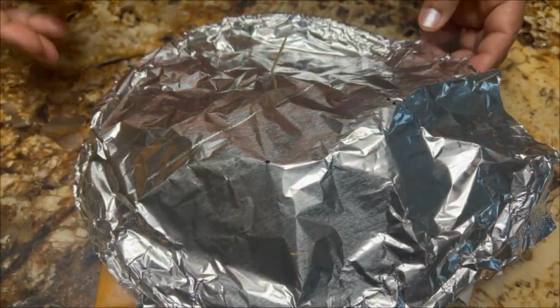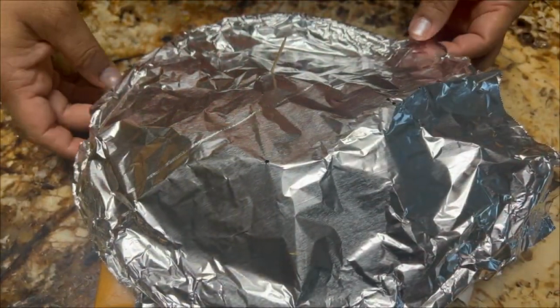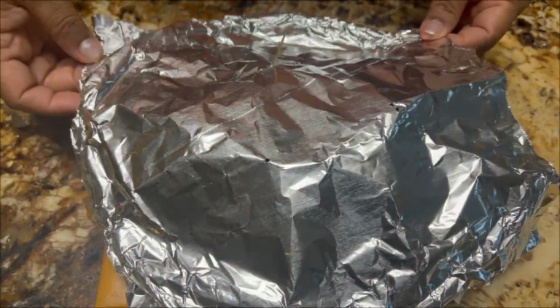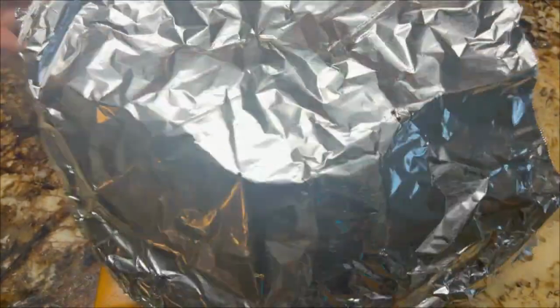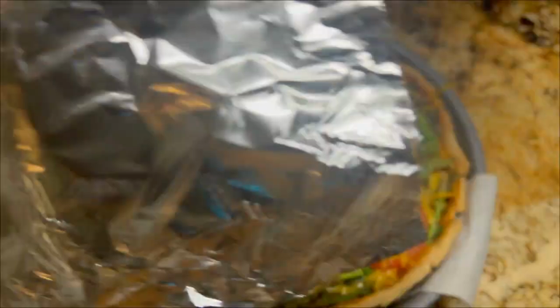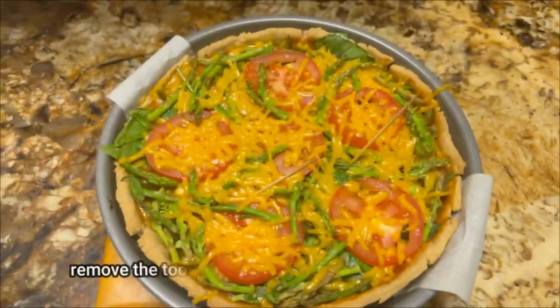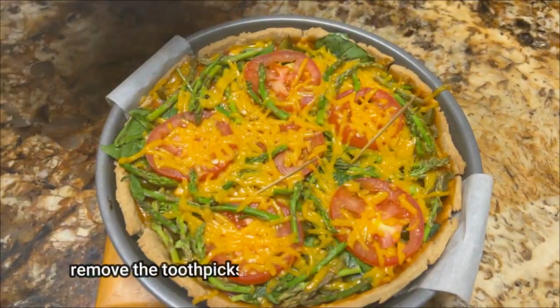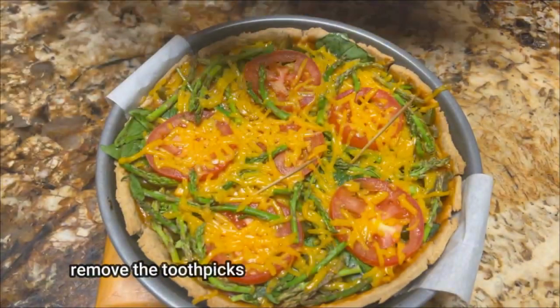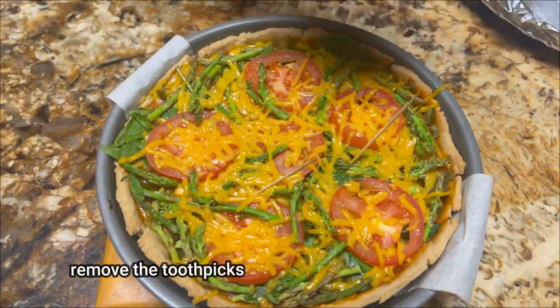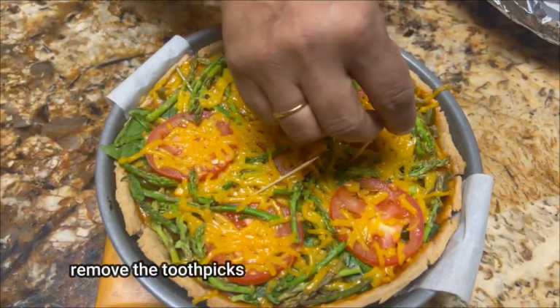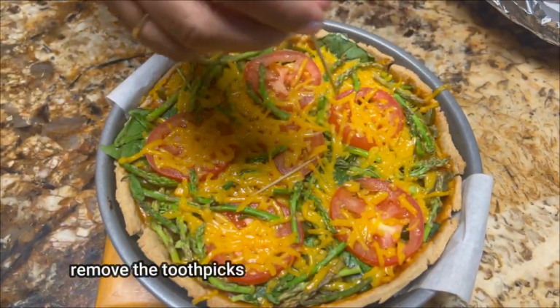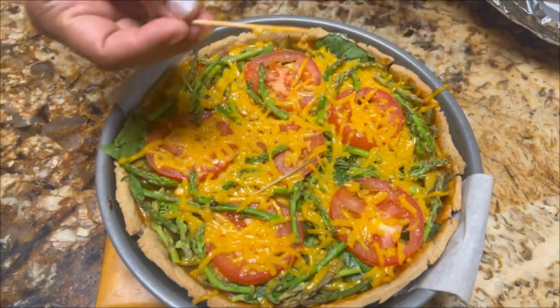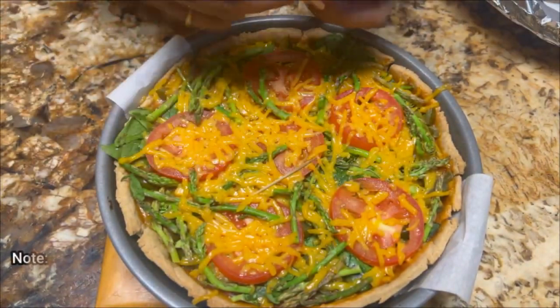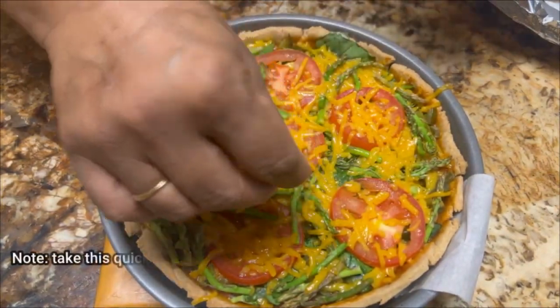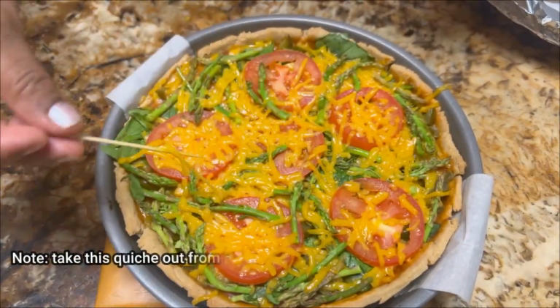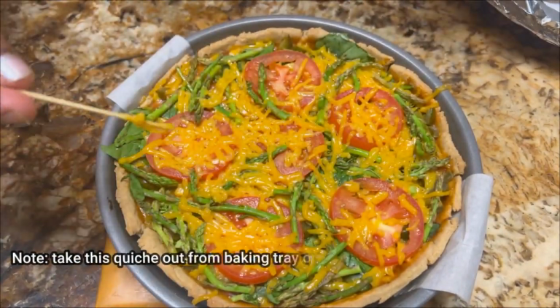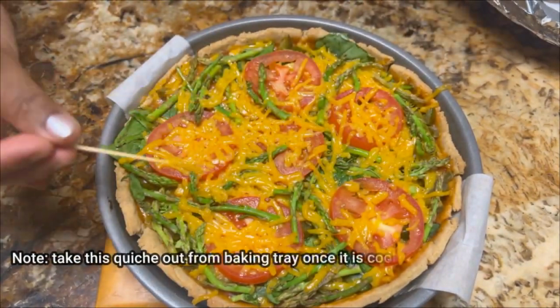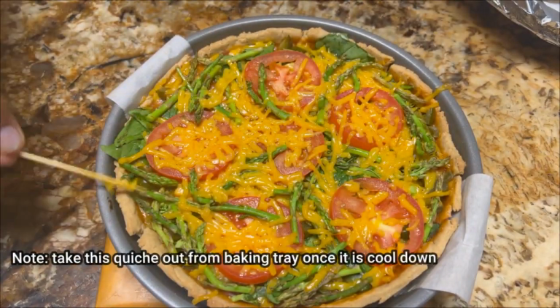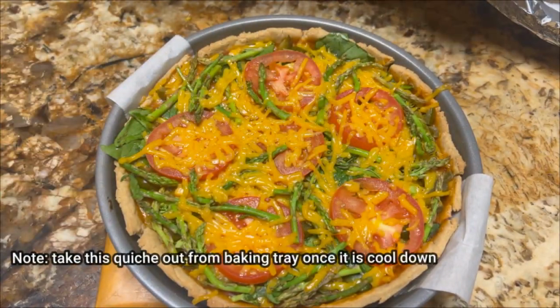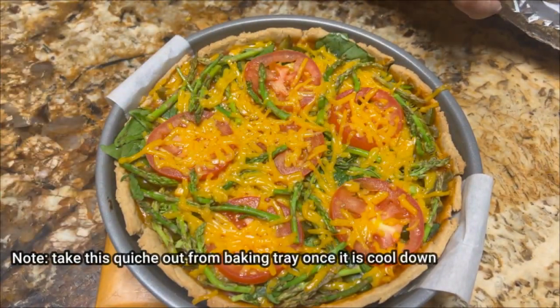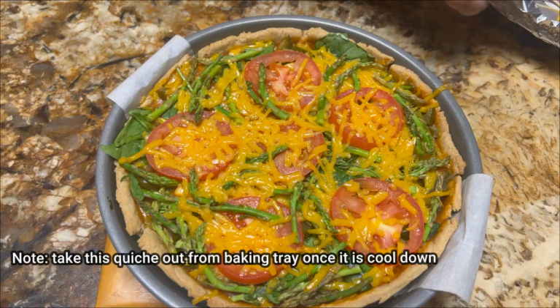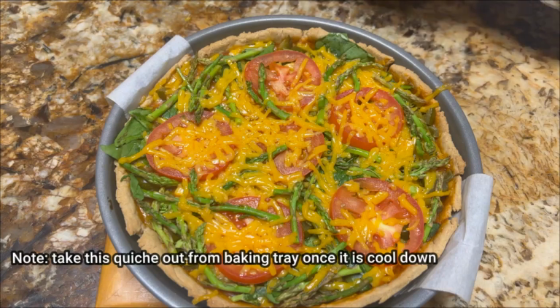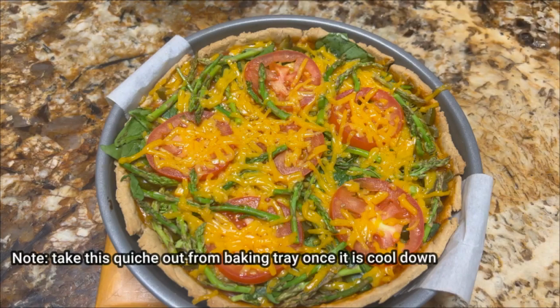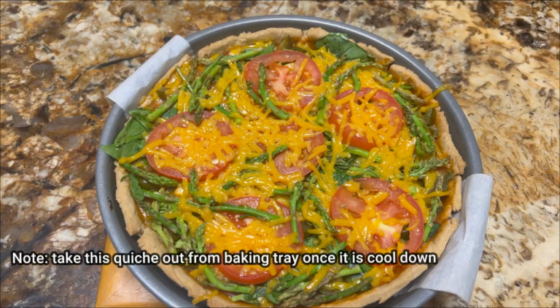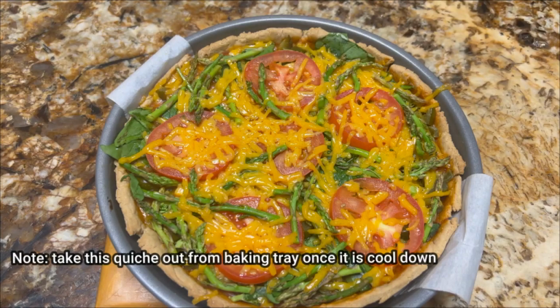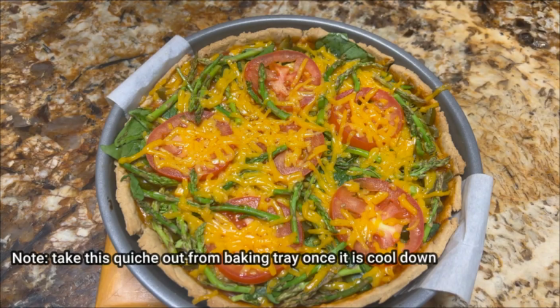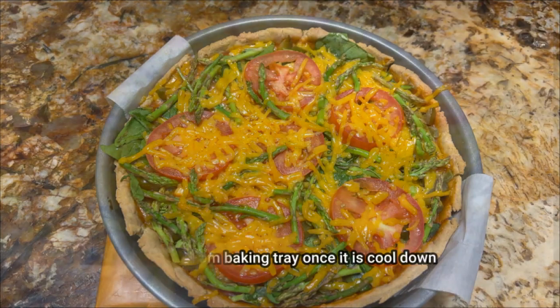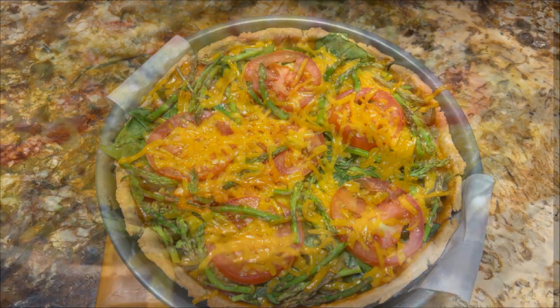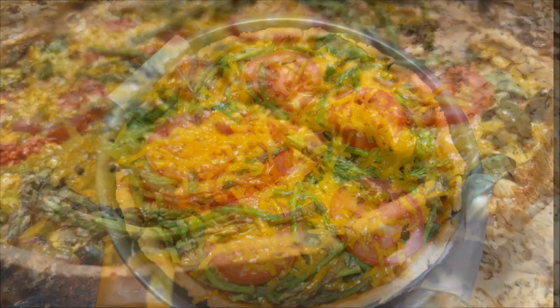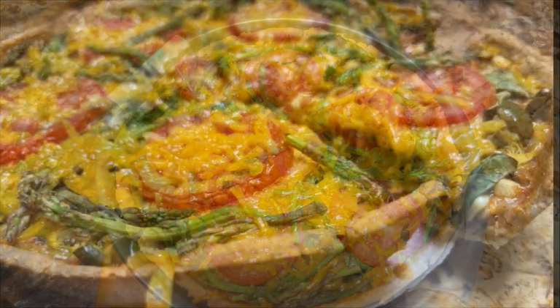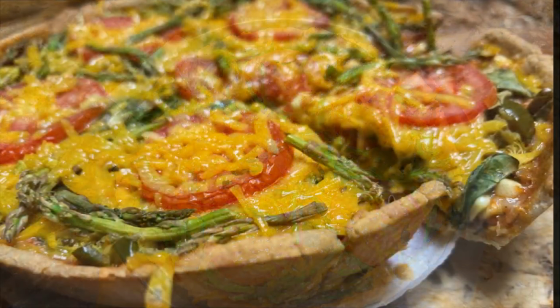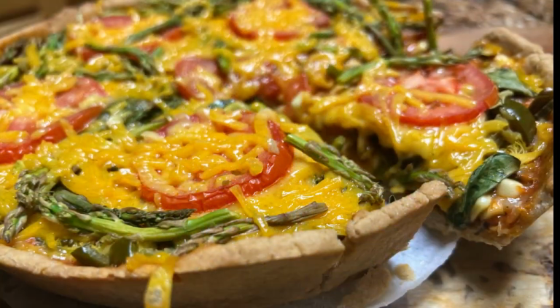The quiche is ready! Before cutting, make sure it is cooled down. Please let me know your thoughts or questions in the comment box. Enjoy!